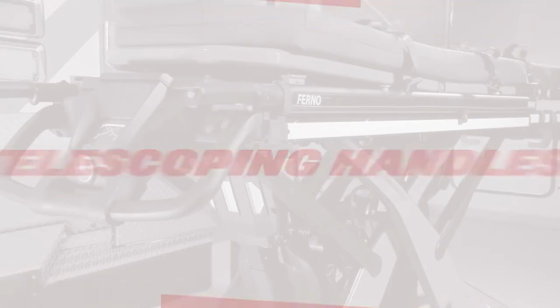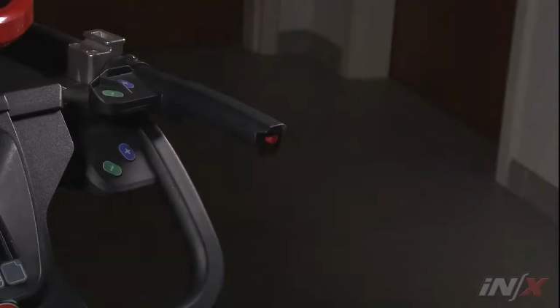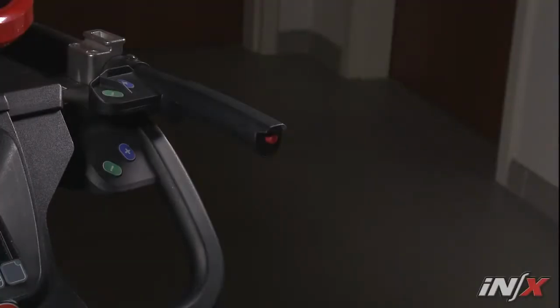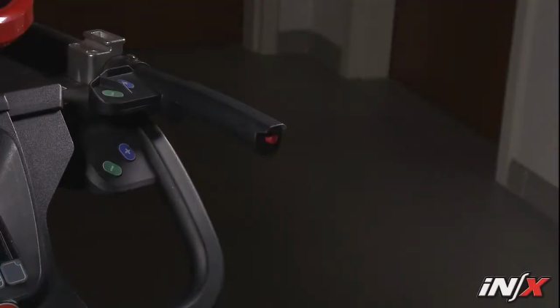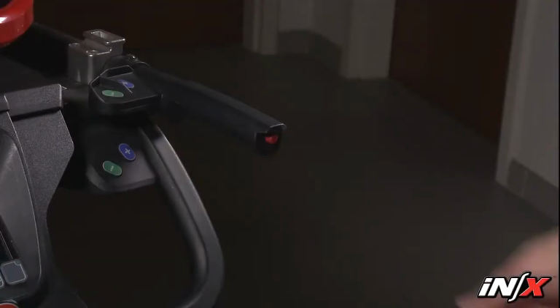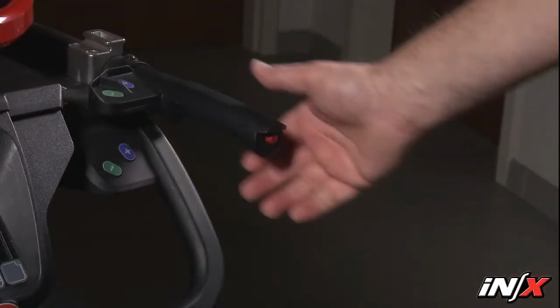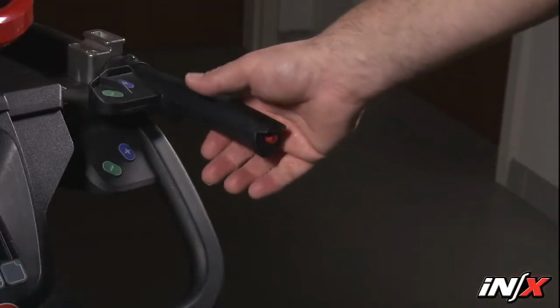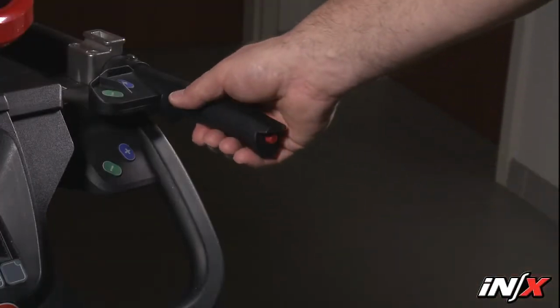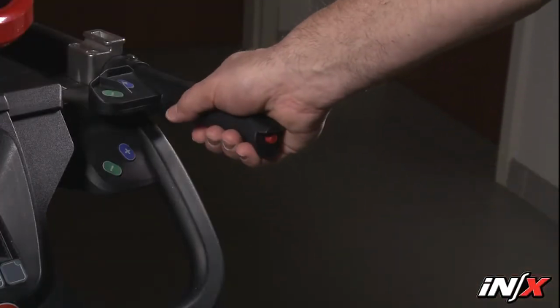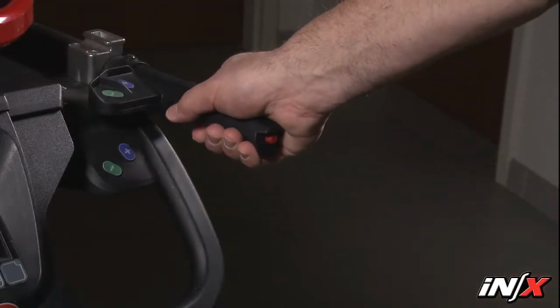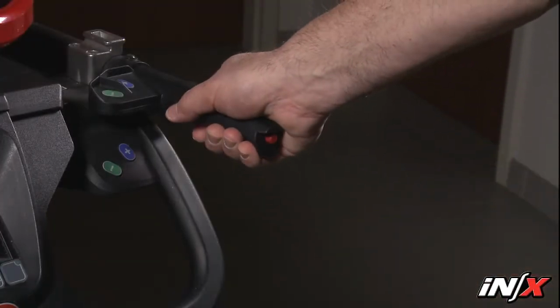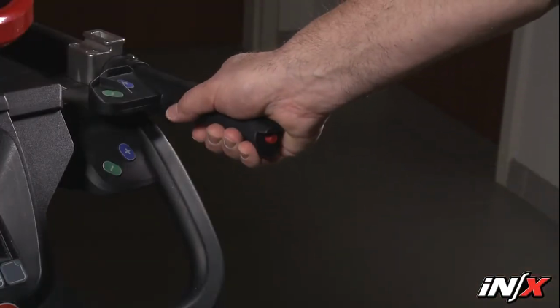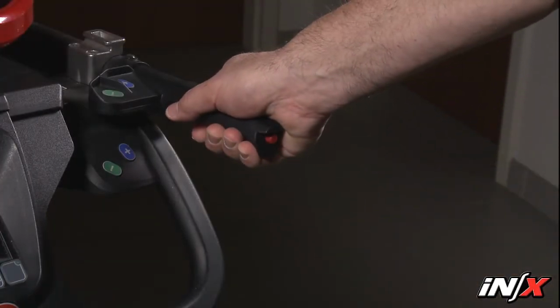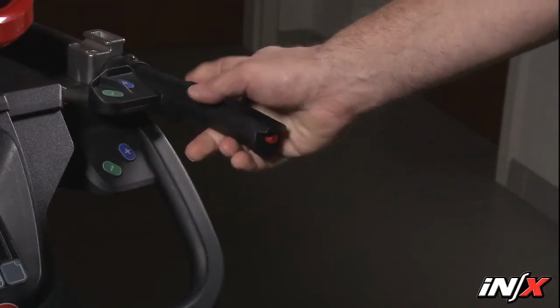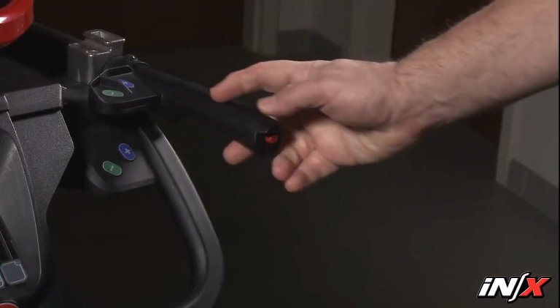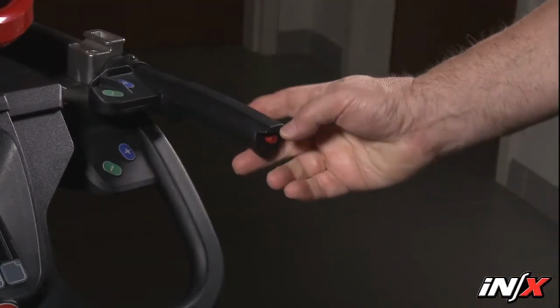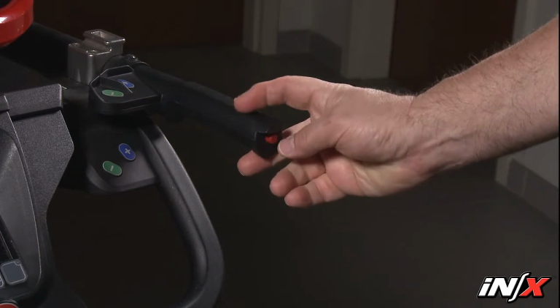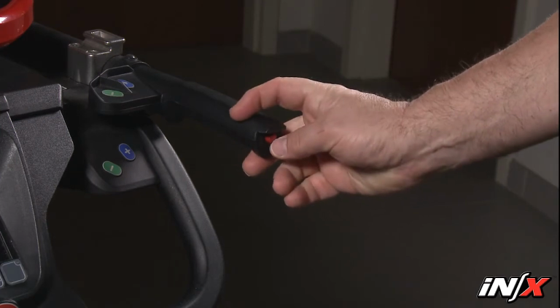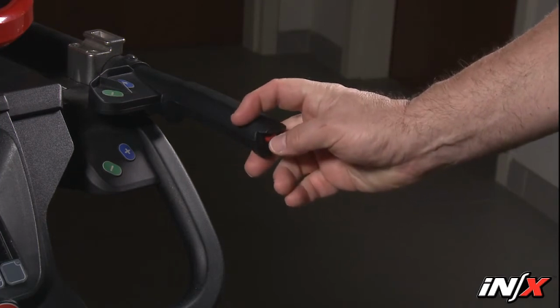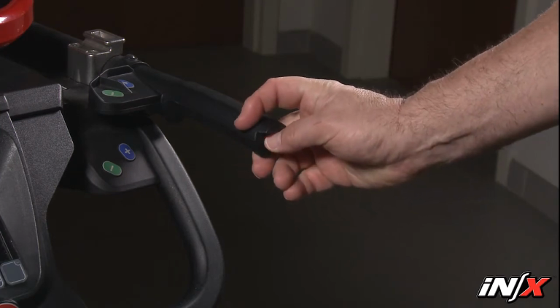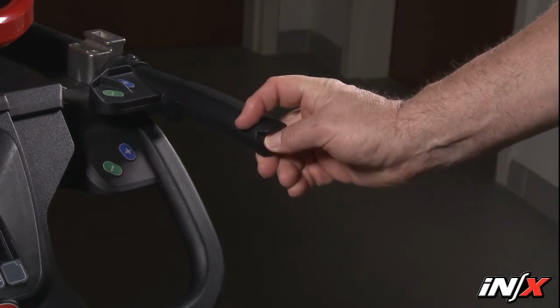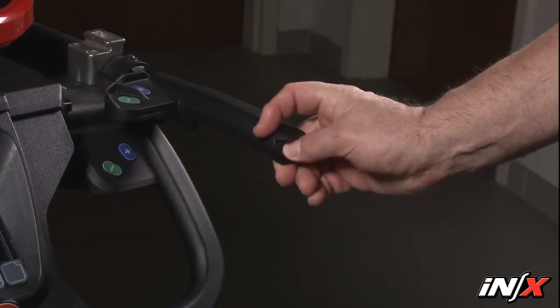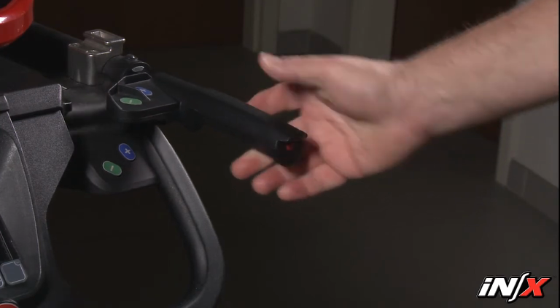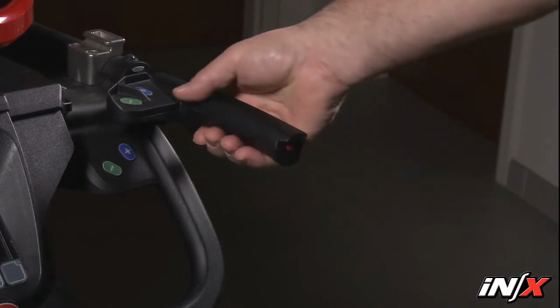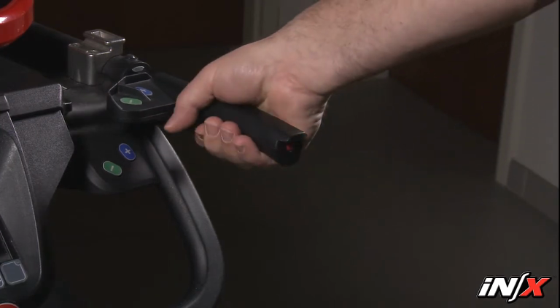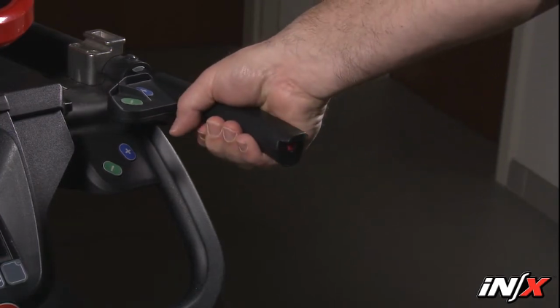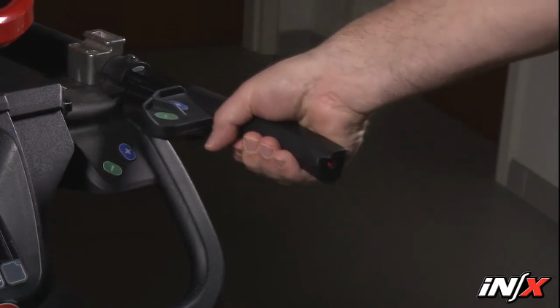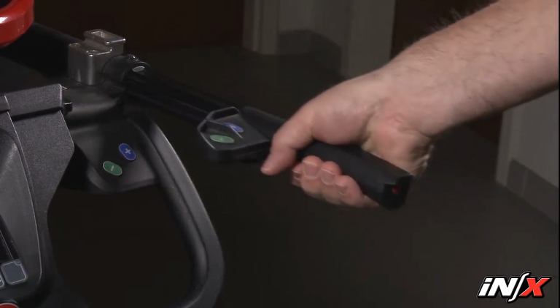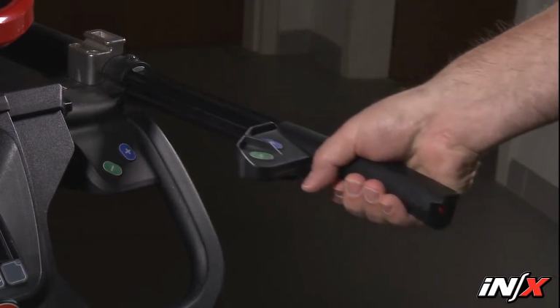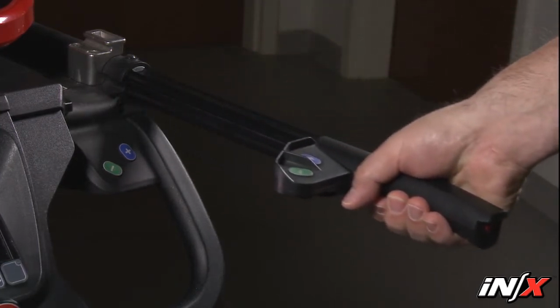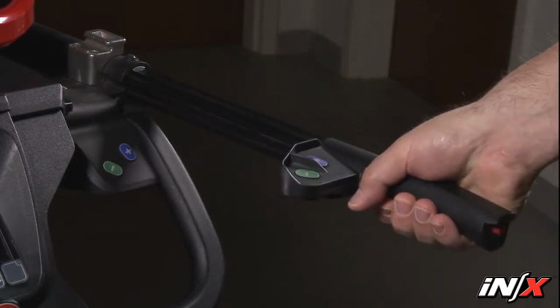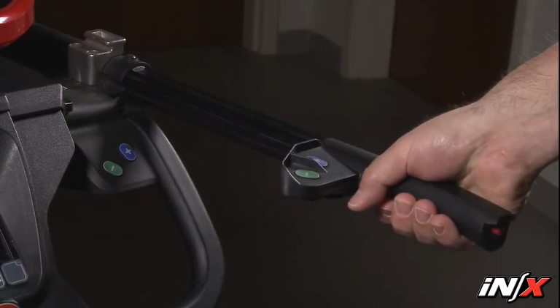The telescoping handles are useful when rolling and maneuvering the NX. The handles have two positions: fully retracted or fully extended.